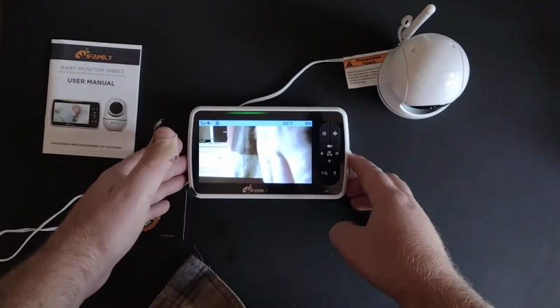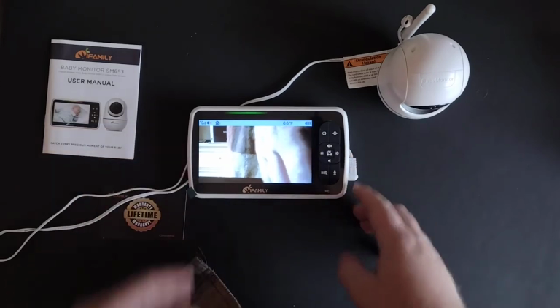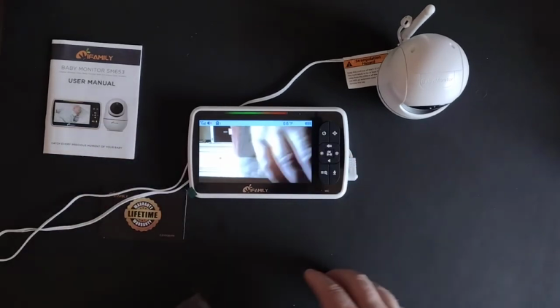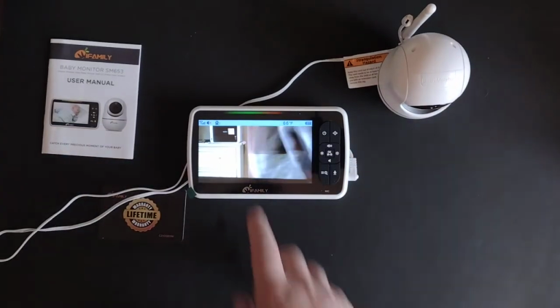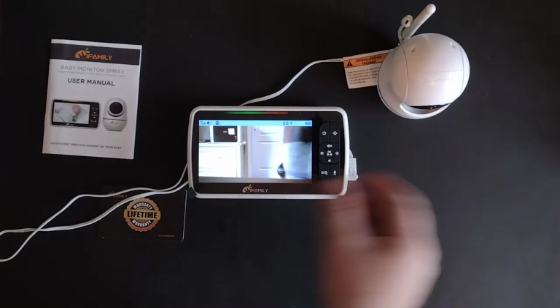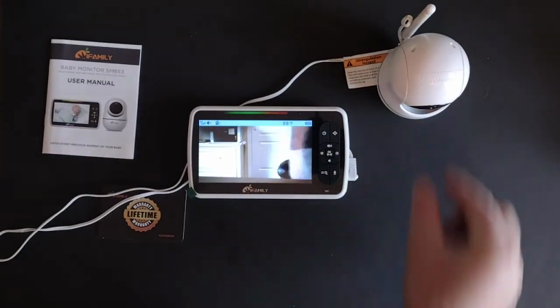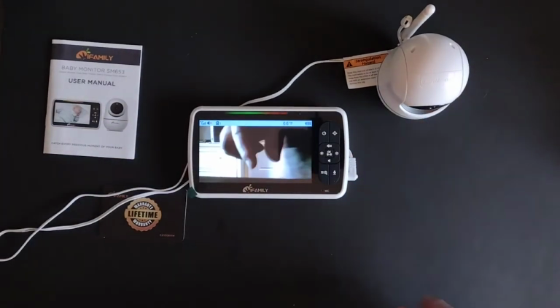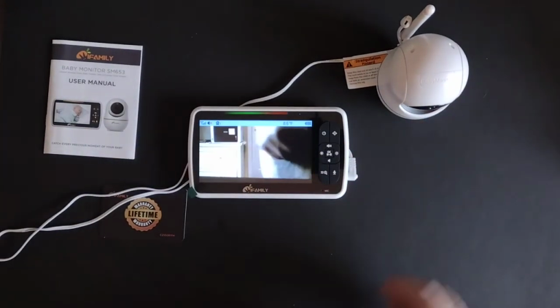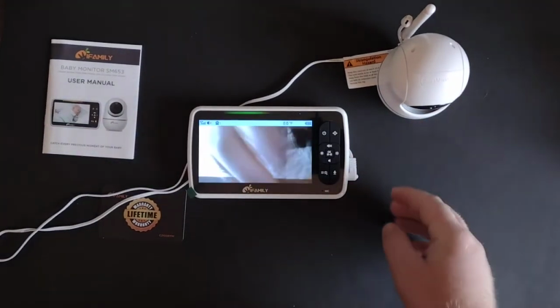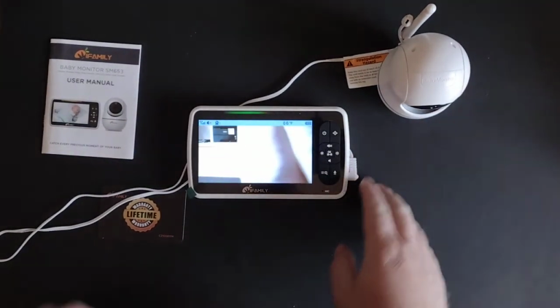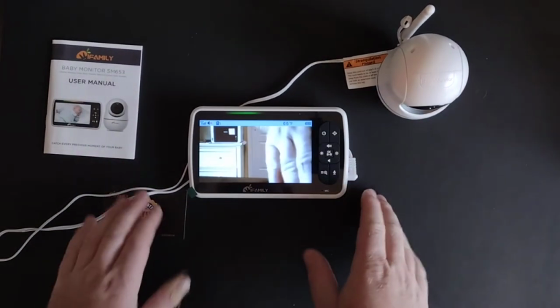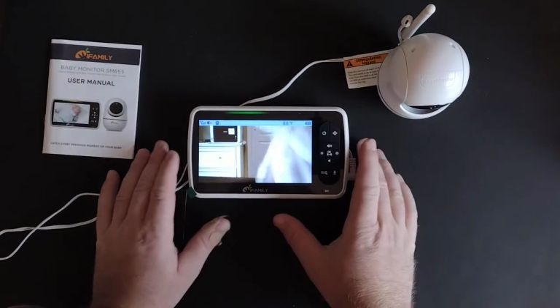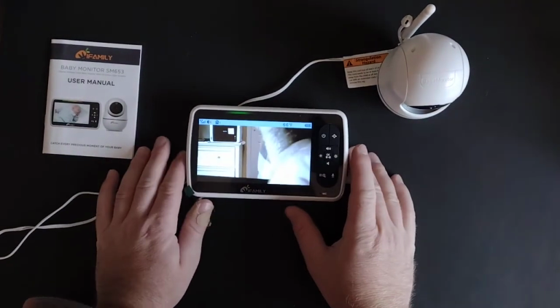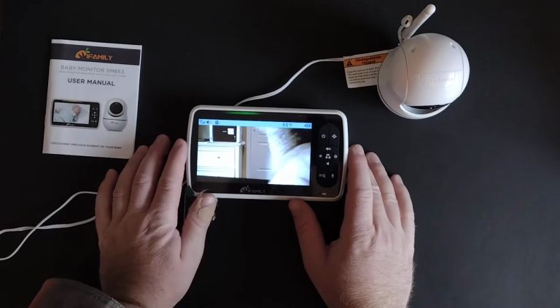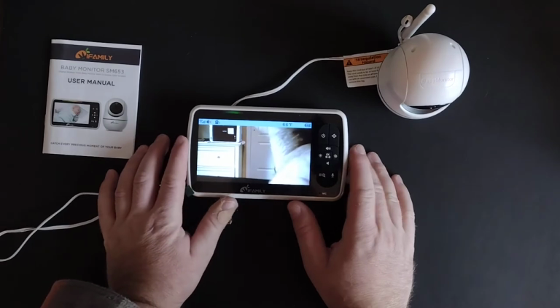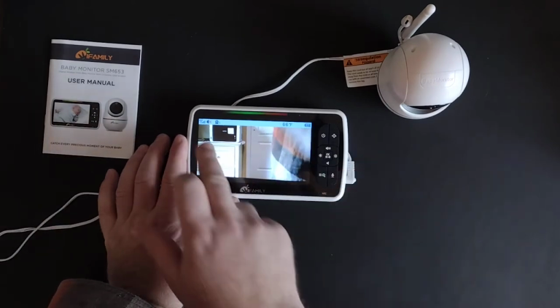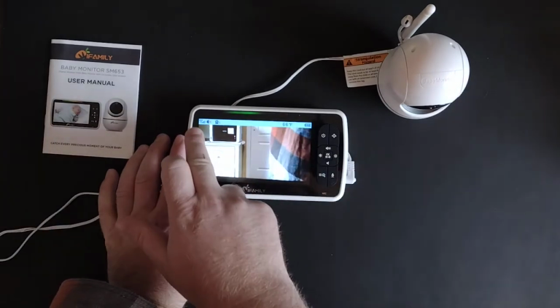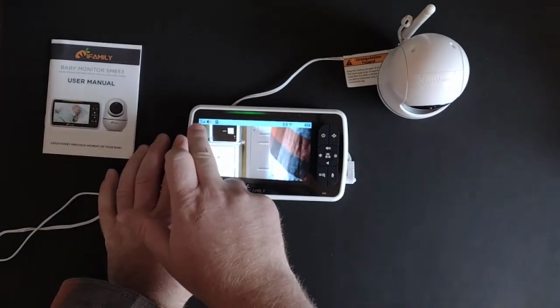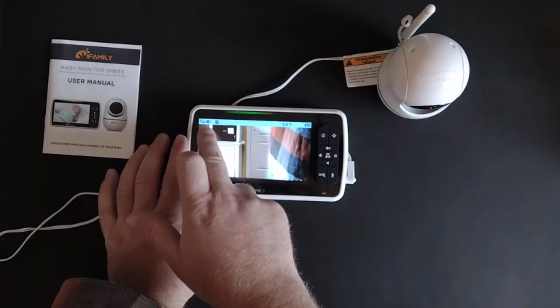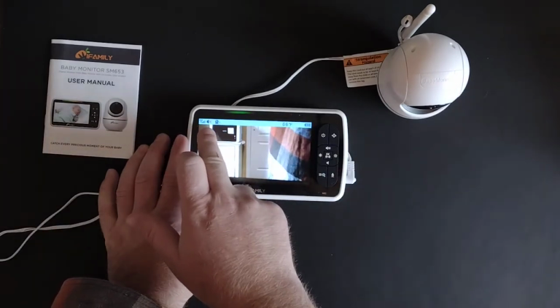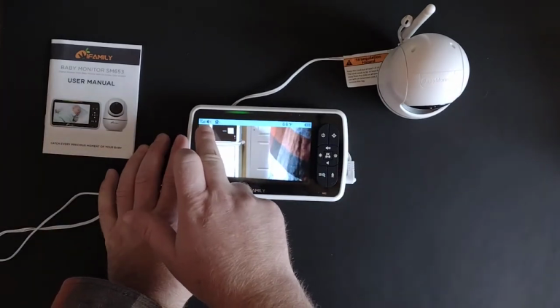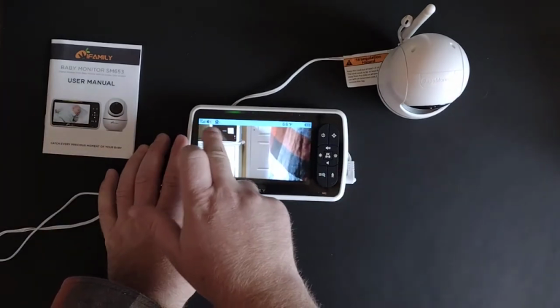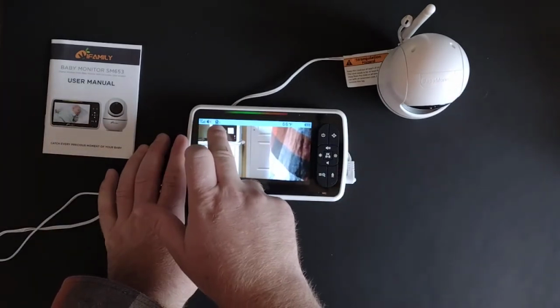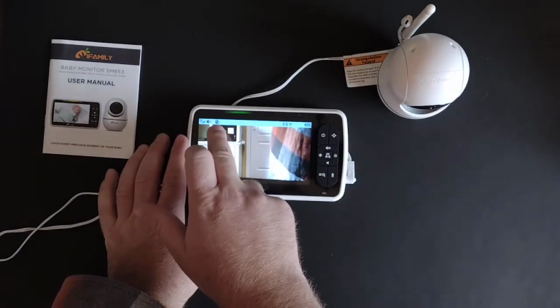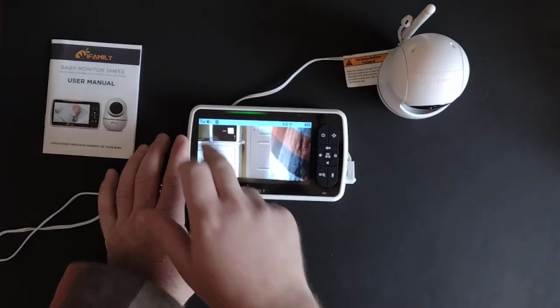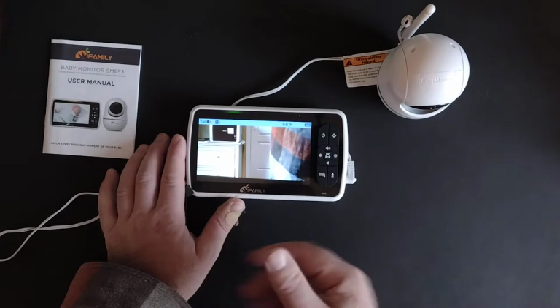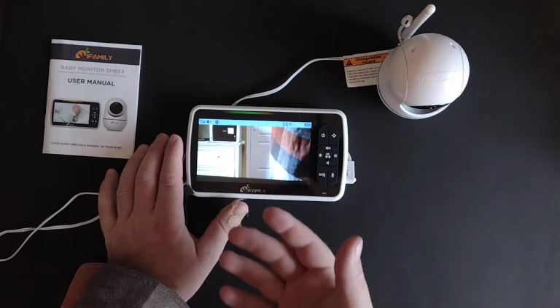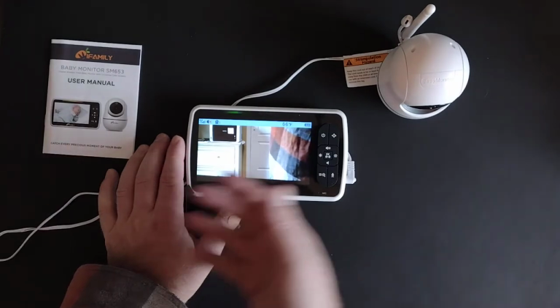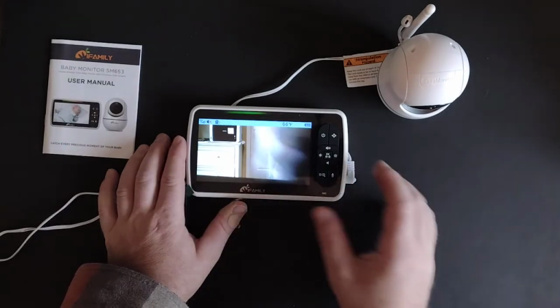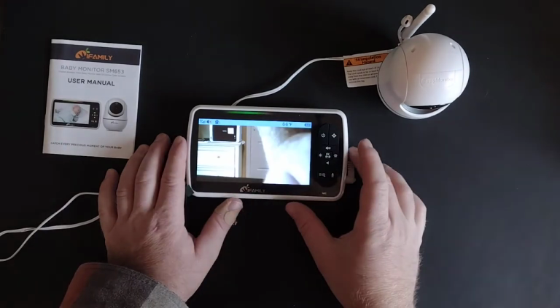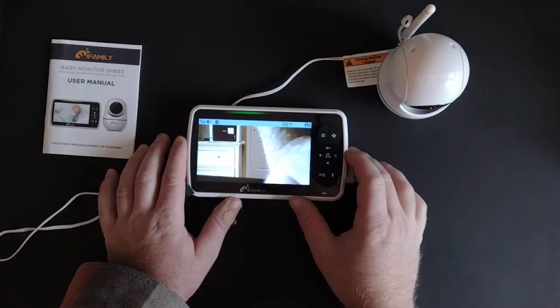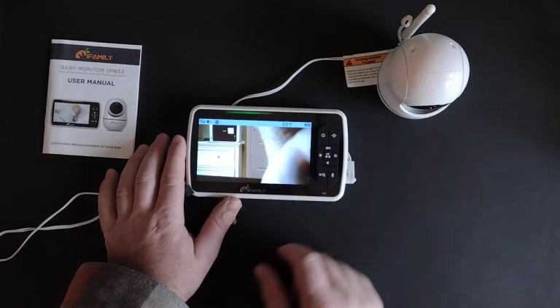You can see on the screen here we're seeing a live shot out of the camera. It's showing us that we're connected, that our sound is off, and that we have one camera connected. You can connect up to four cameras to this.